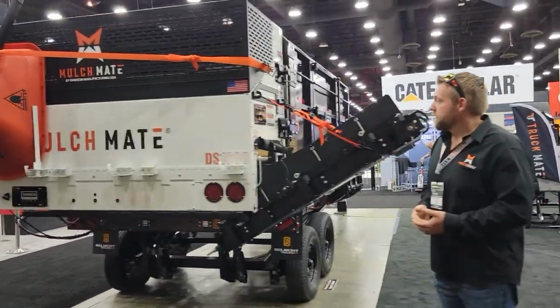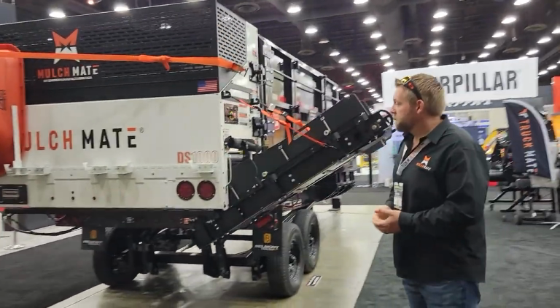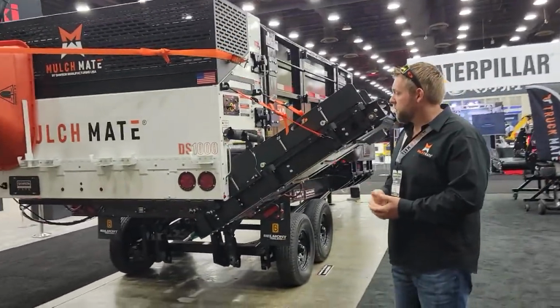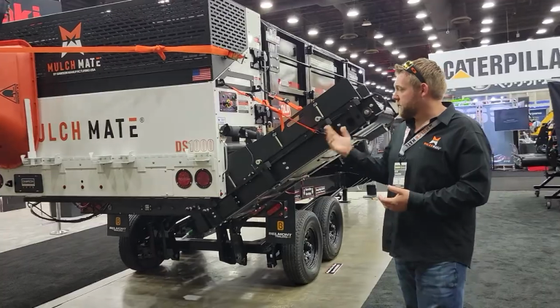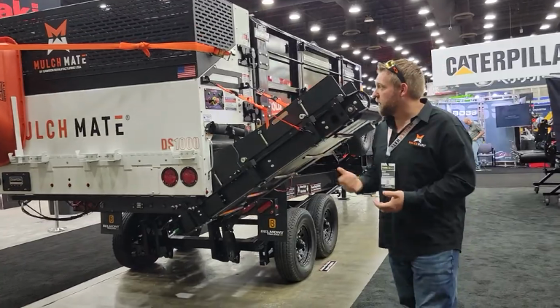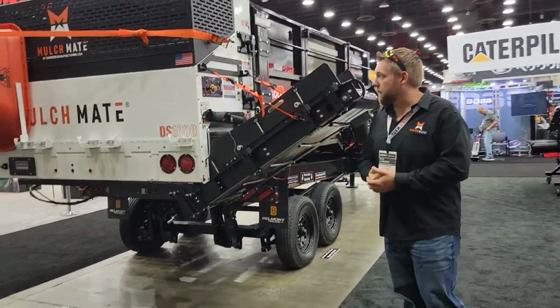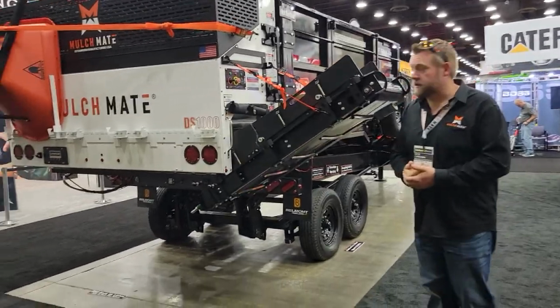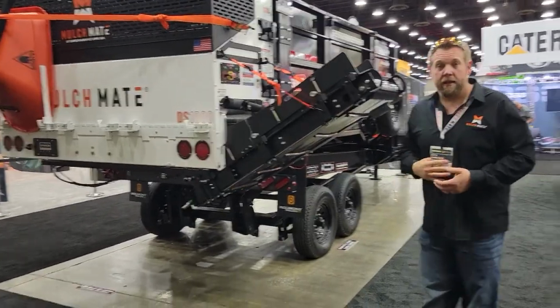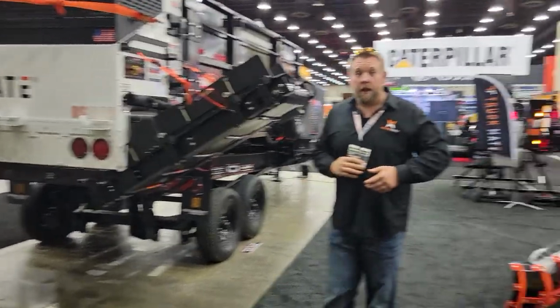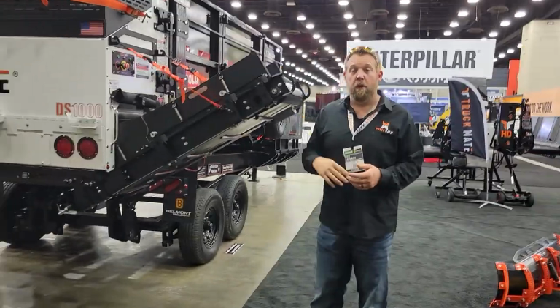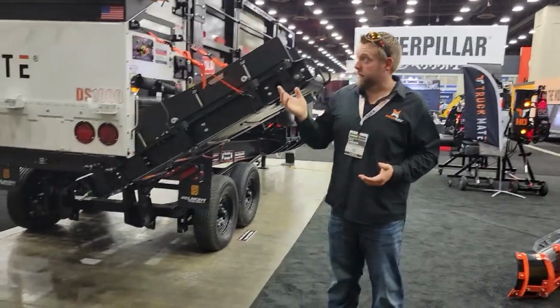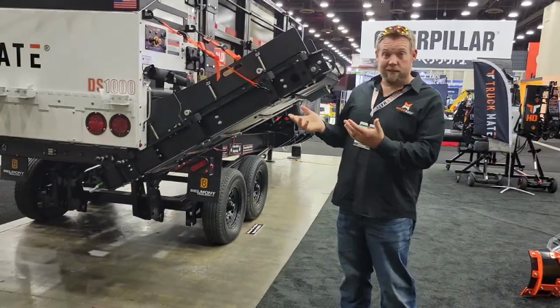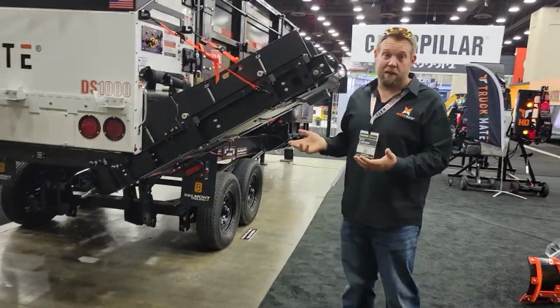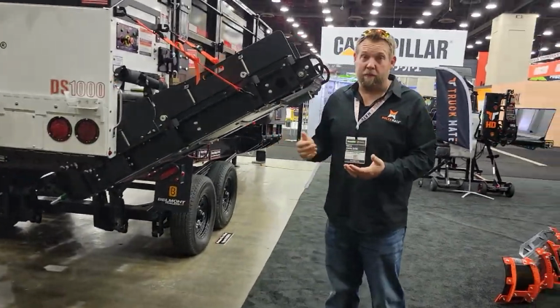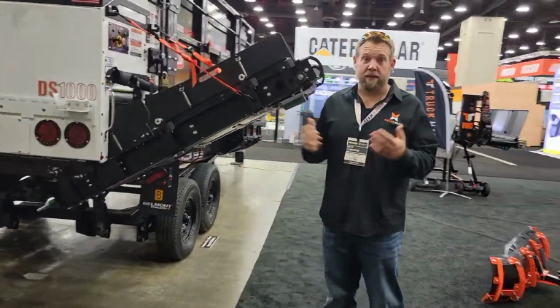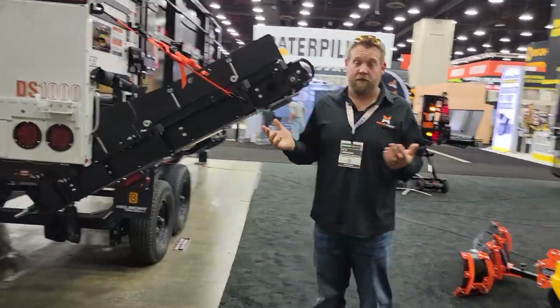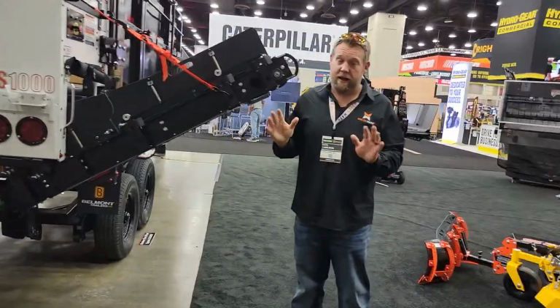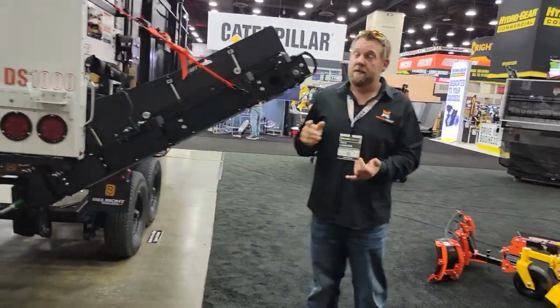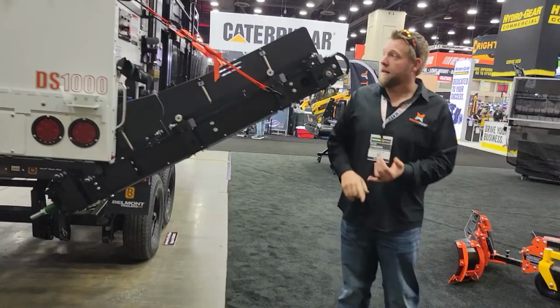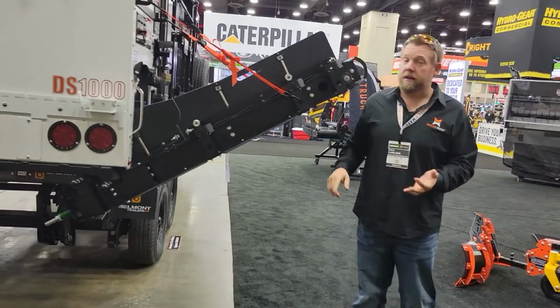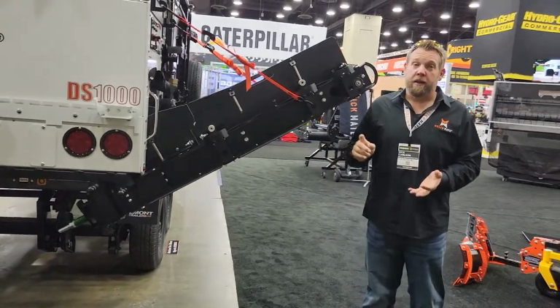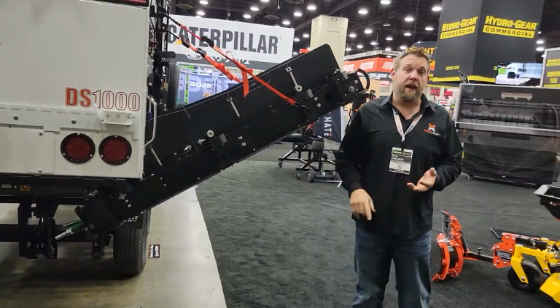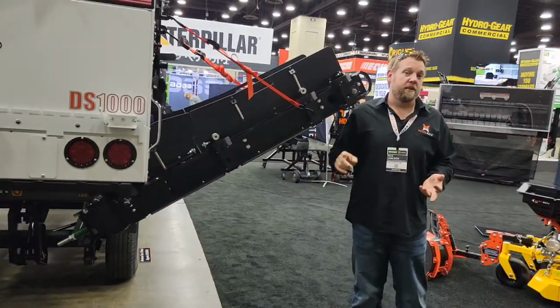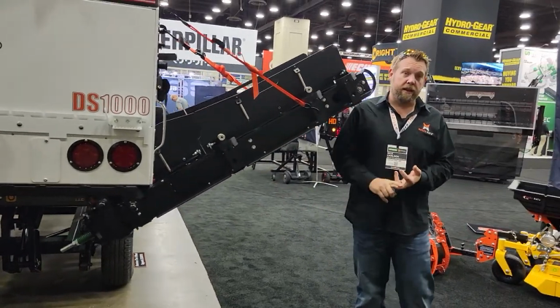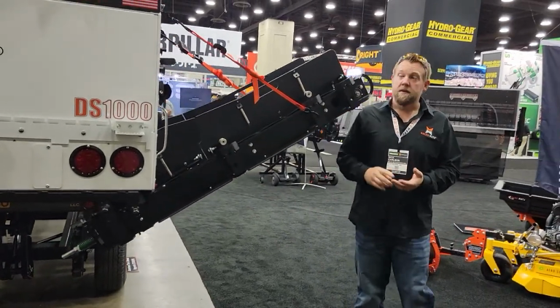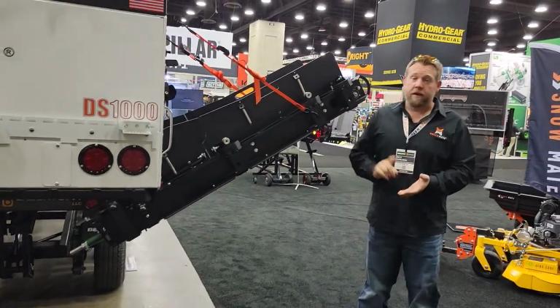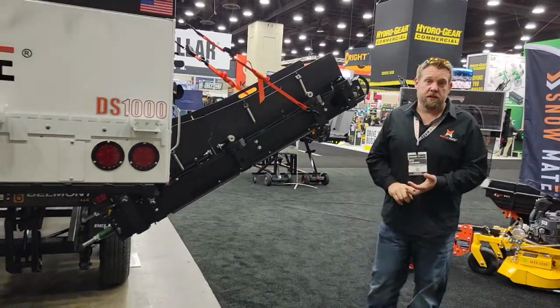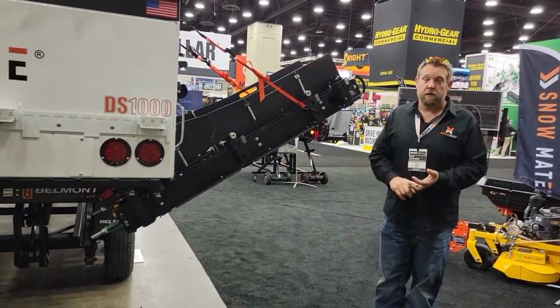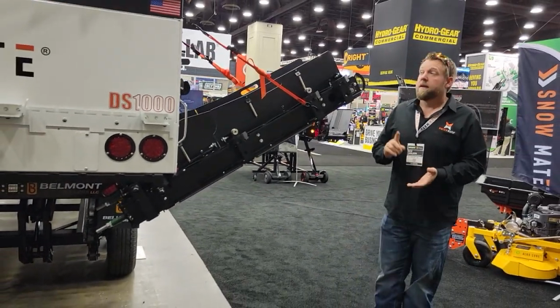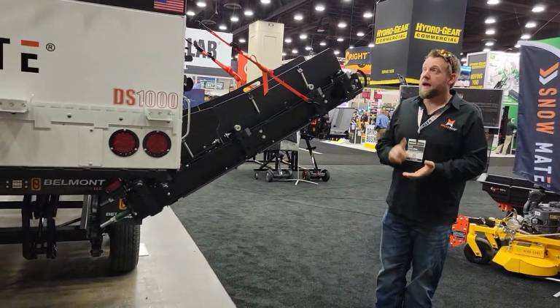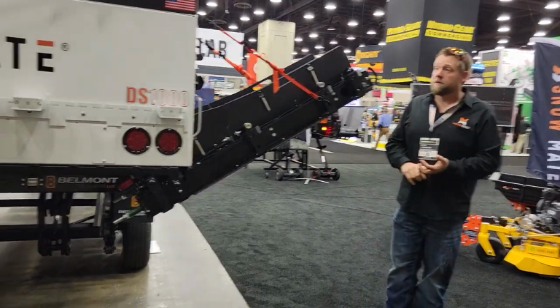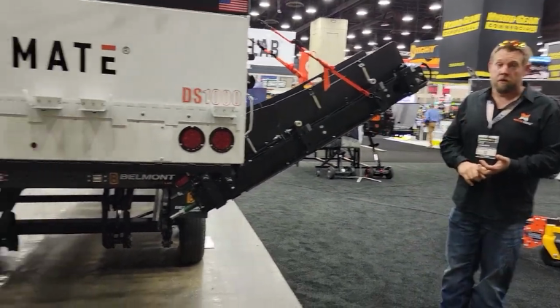The rest of the Mulchmate works just like every other Mulchmate because it is the same thing. Everybody thinks it's different — it's not. It's electric, it's fast, there's no maintenance. All you have to do is clean the unit and it's absolutely beautiful.